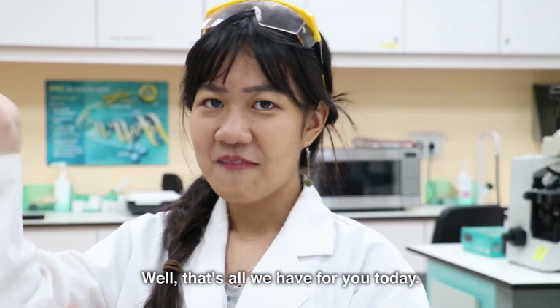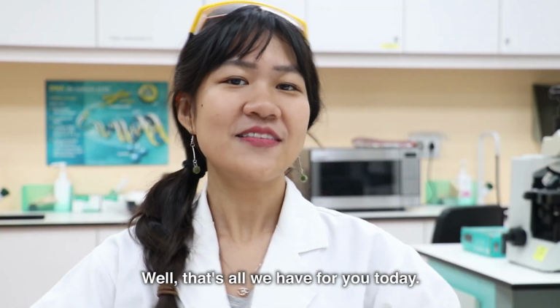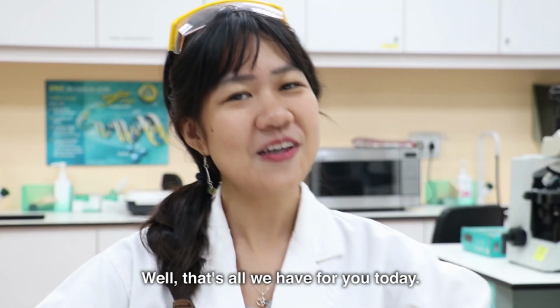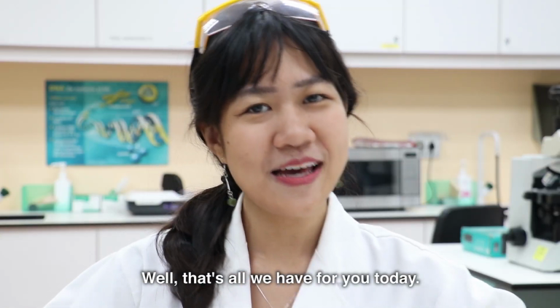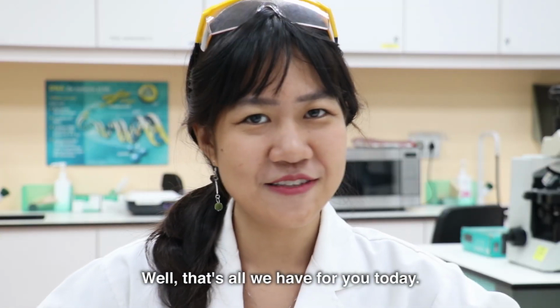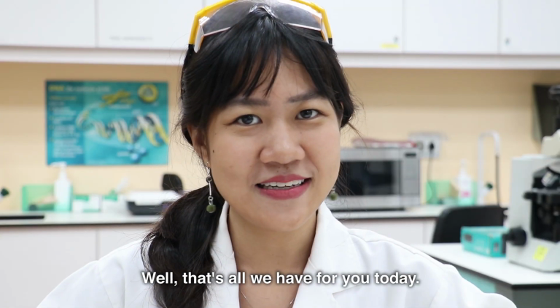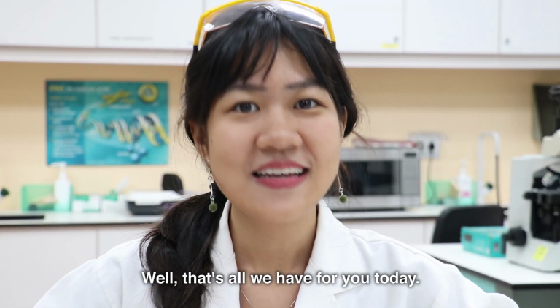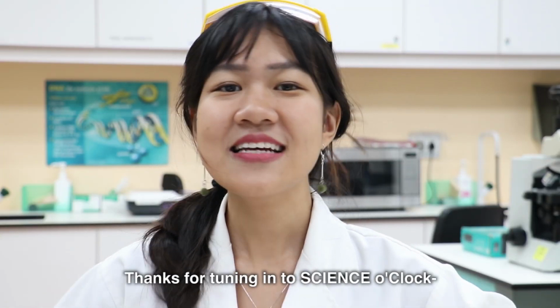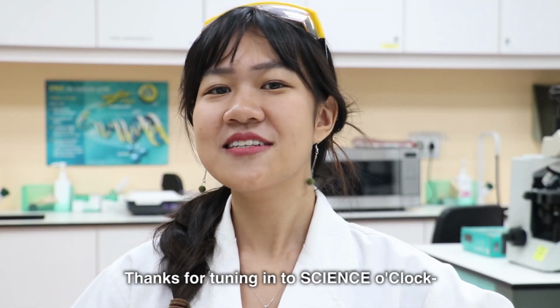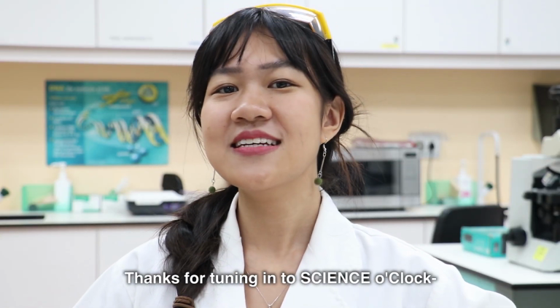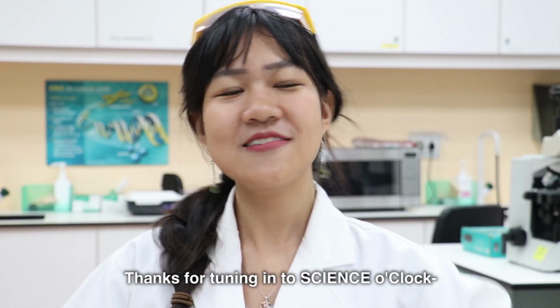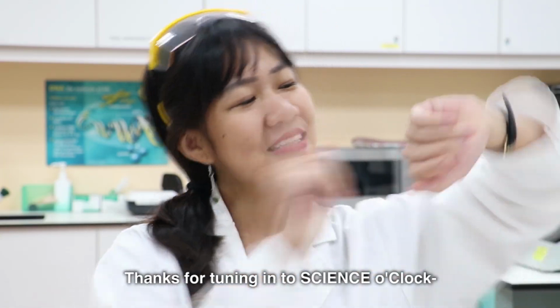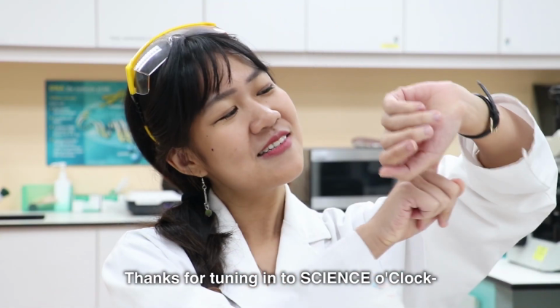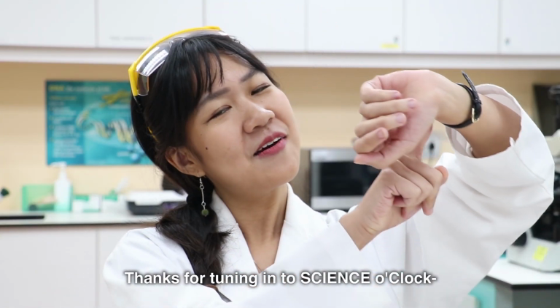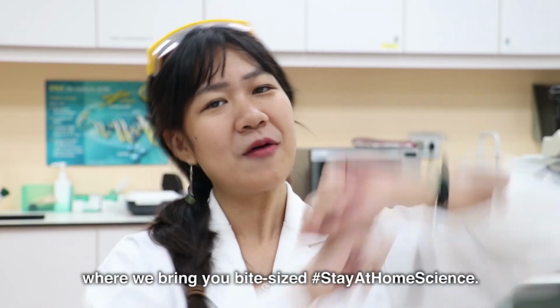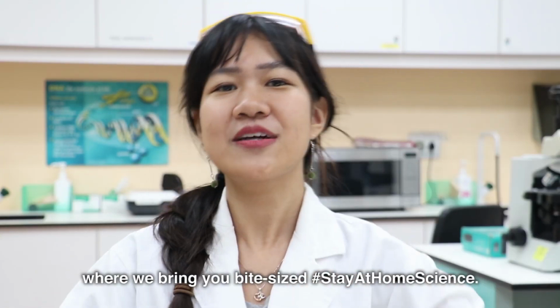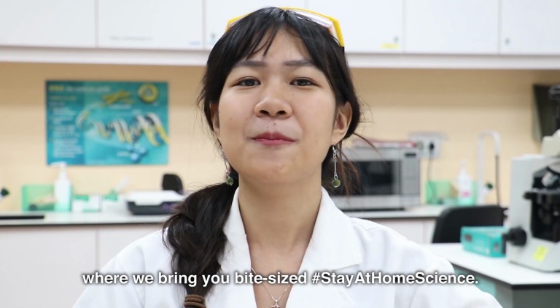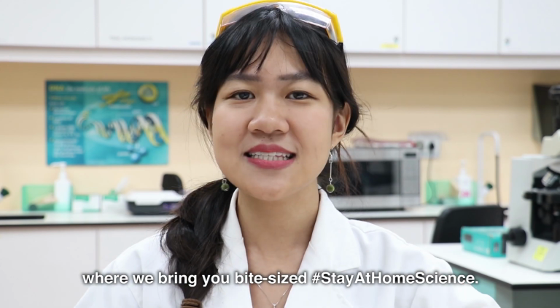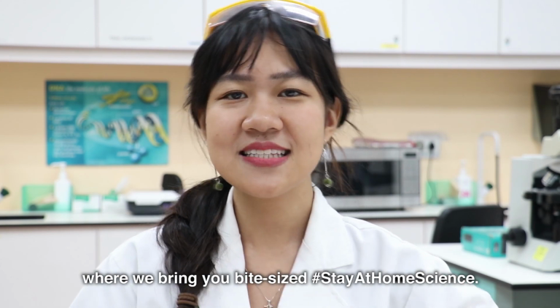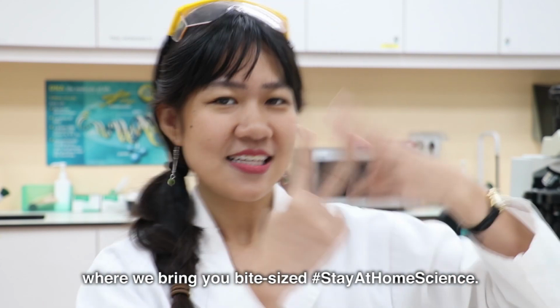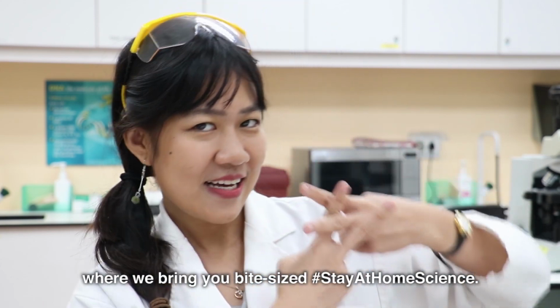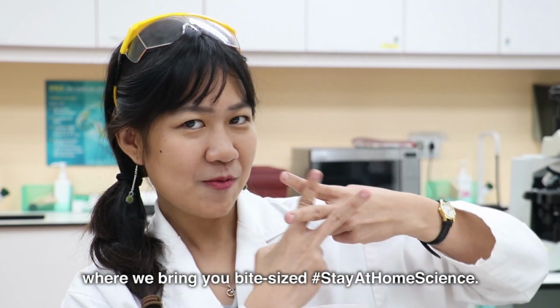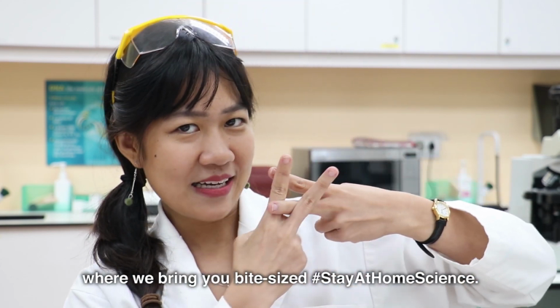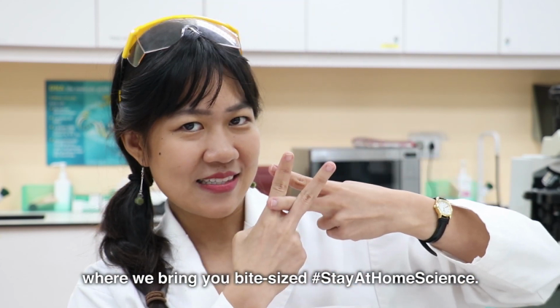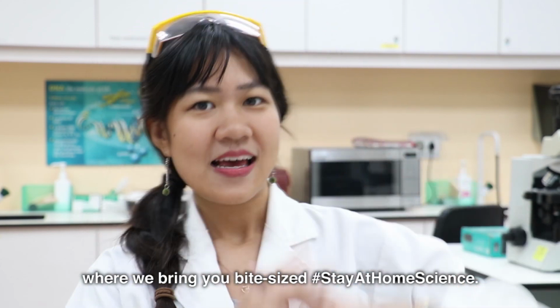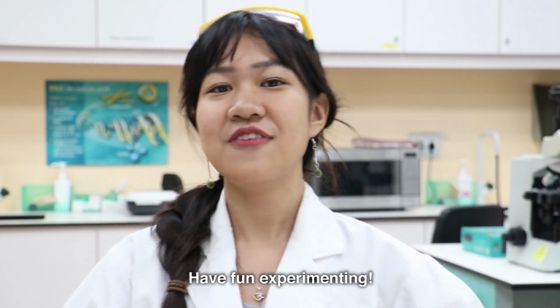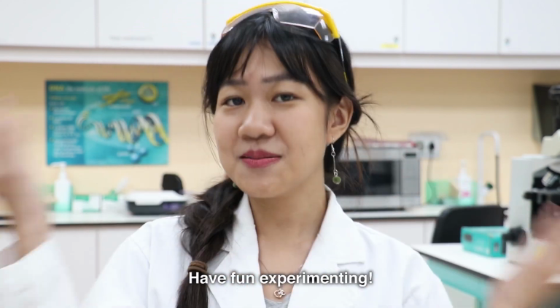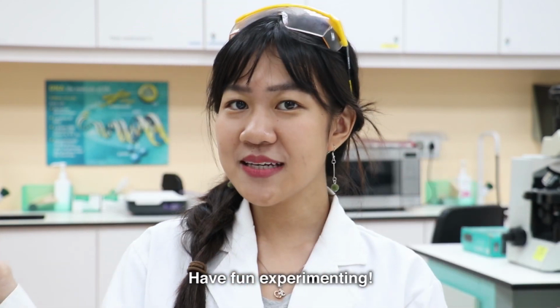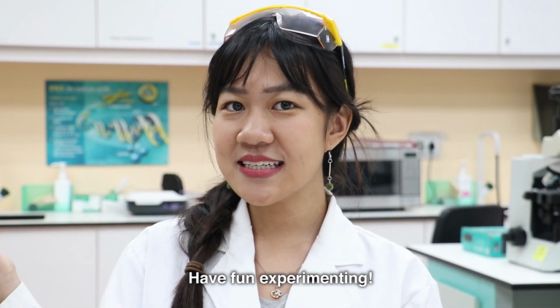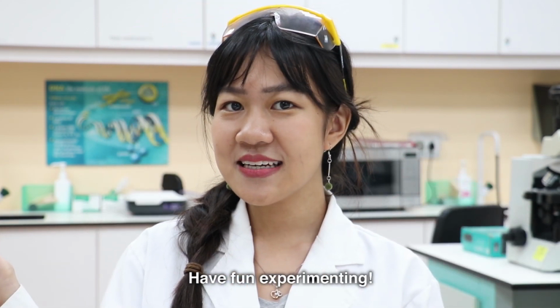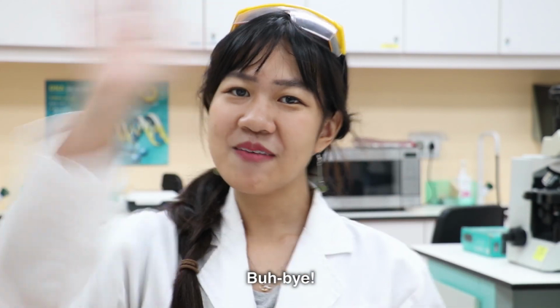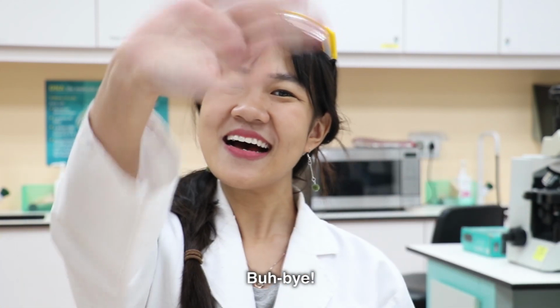Well, that's all we have for you today. Thanks for tuning in to Science O'Clock, where we bring you bite-sized, stay-at-home science. Have fun experimenting! Bye-bye!